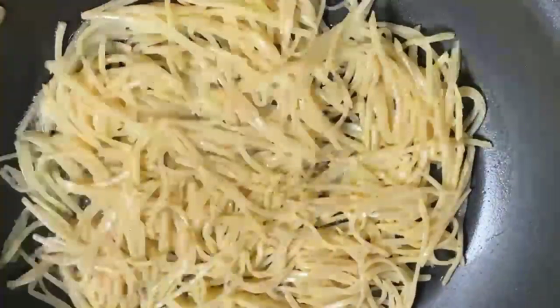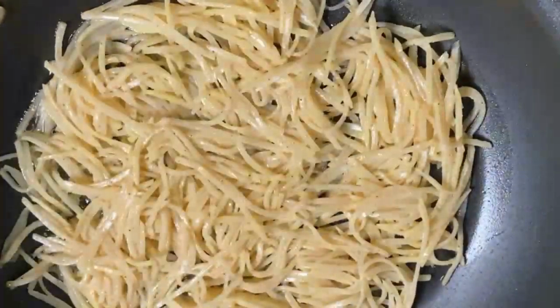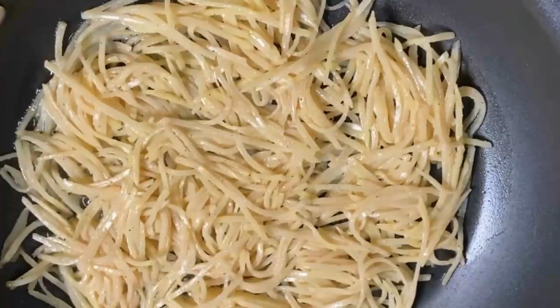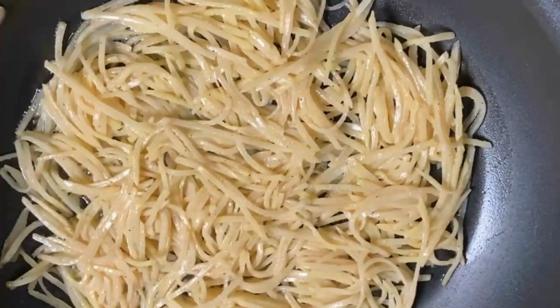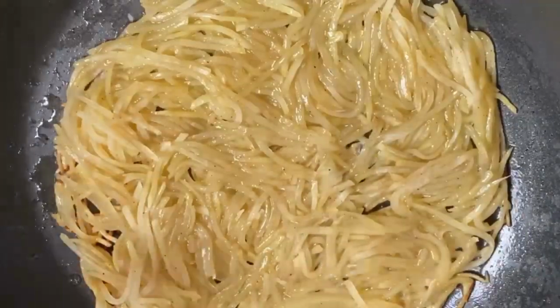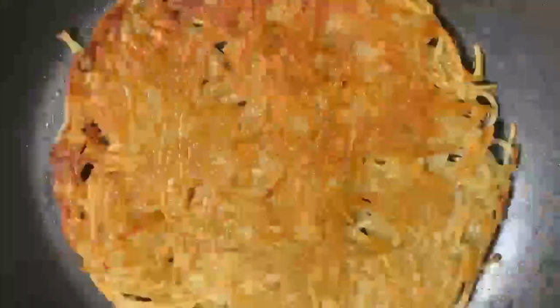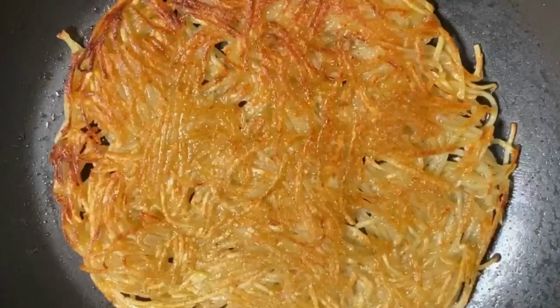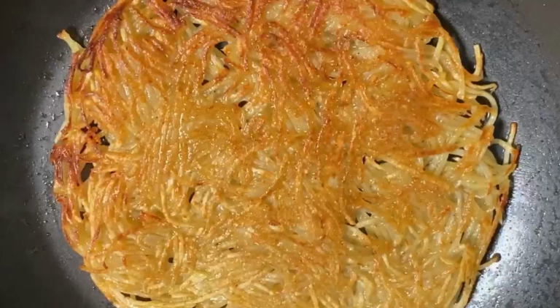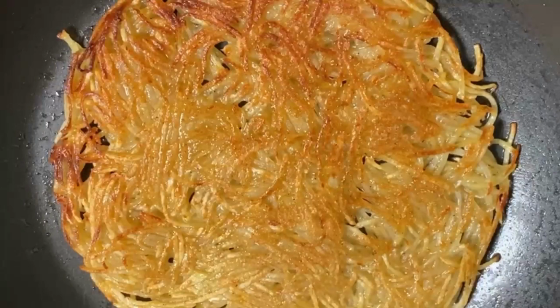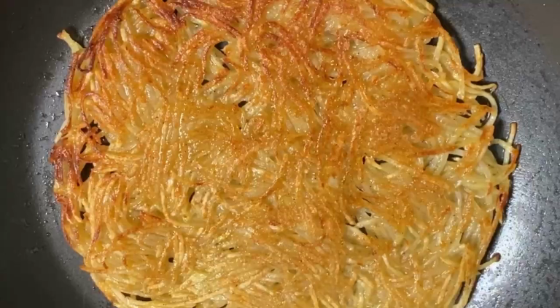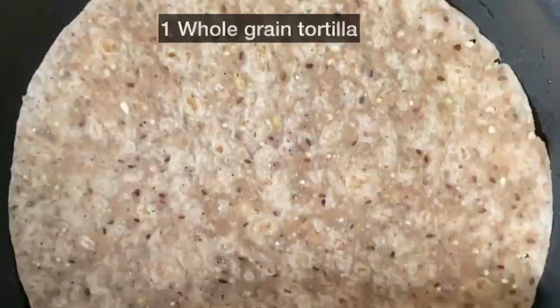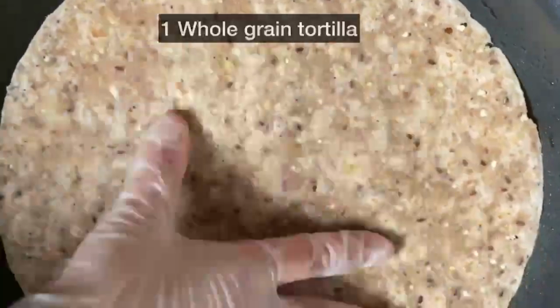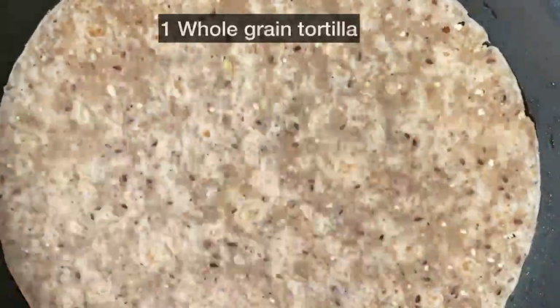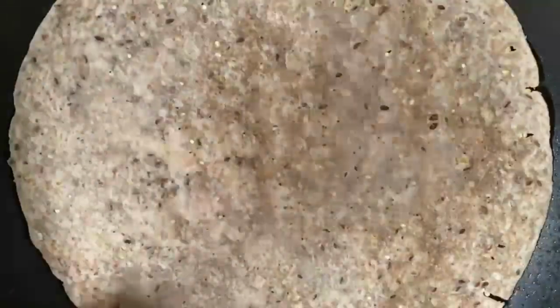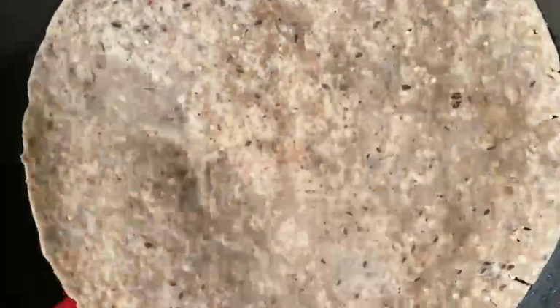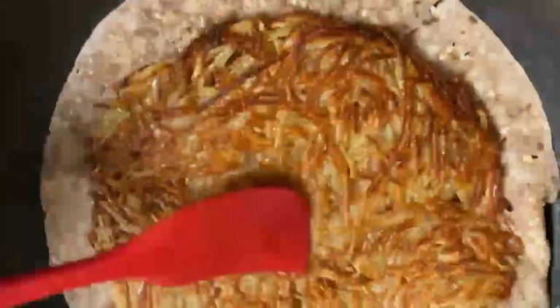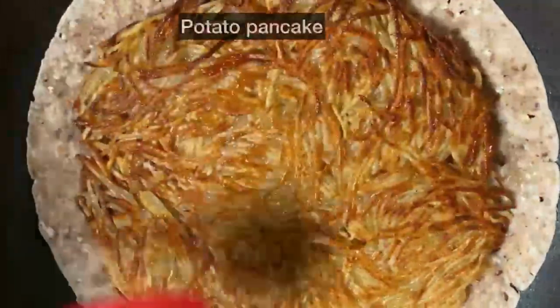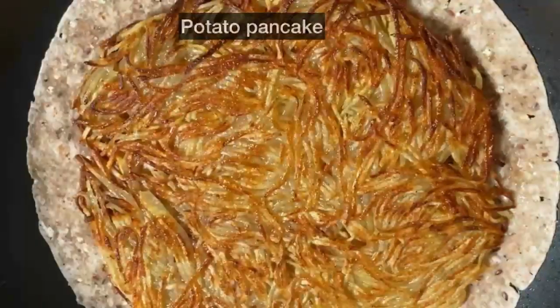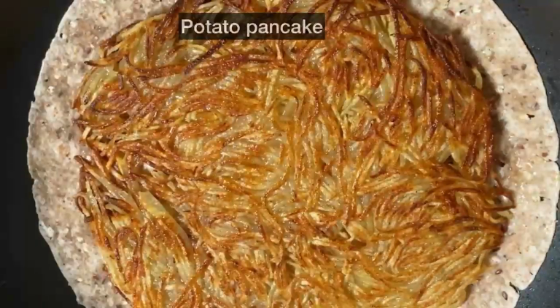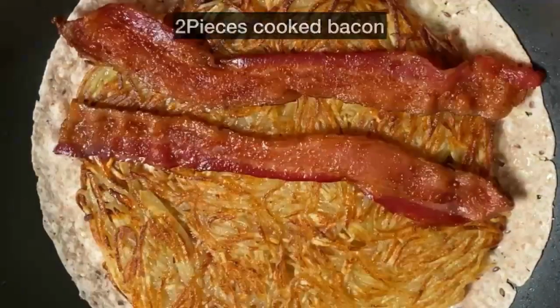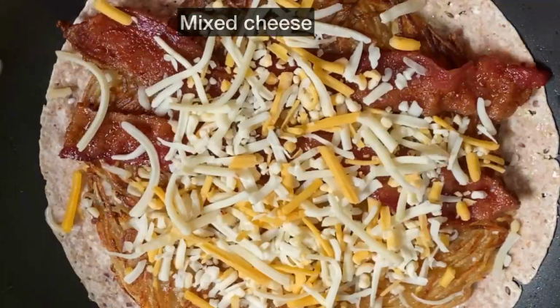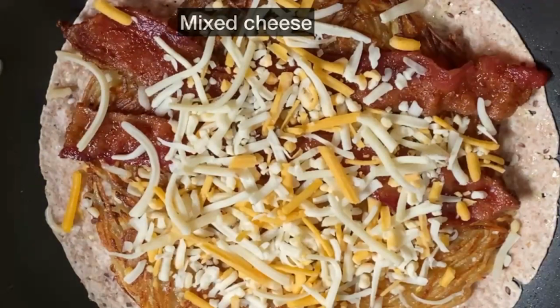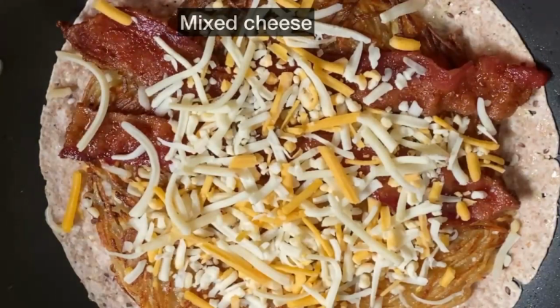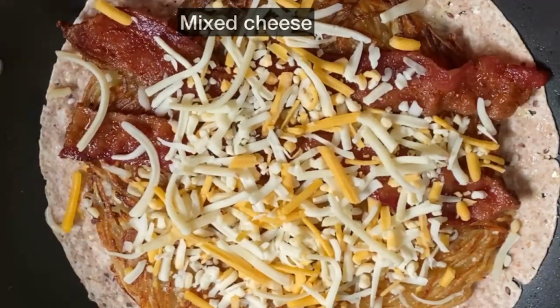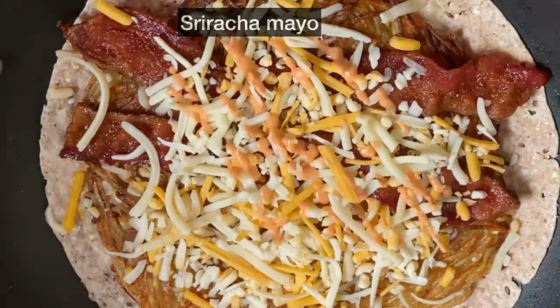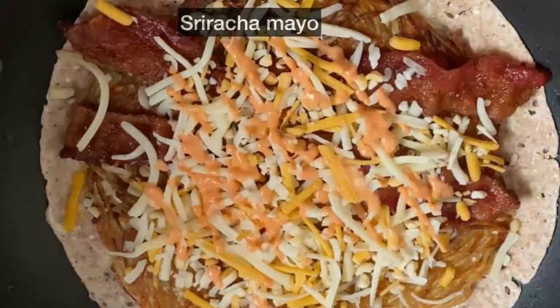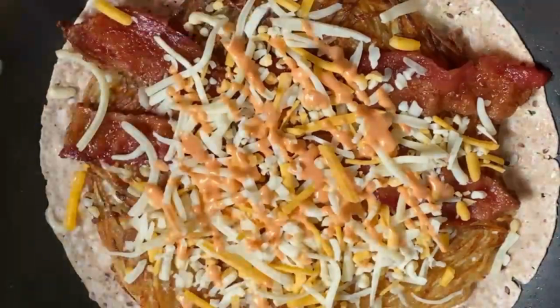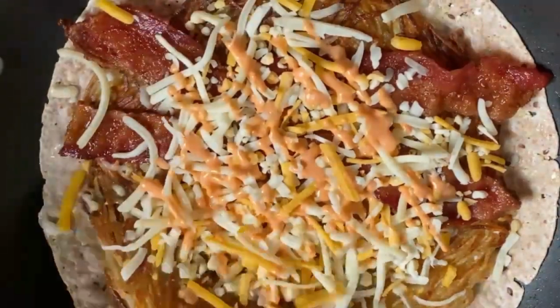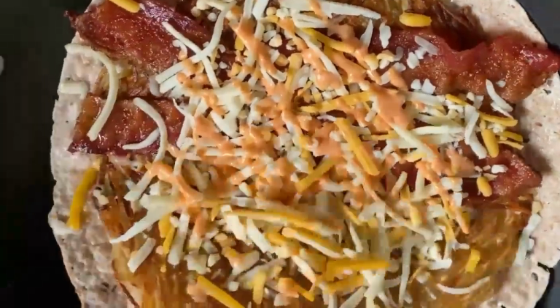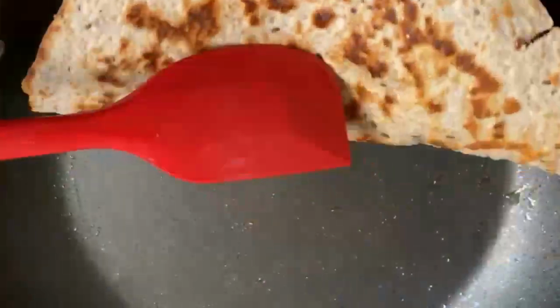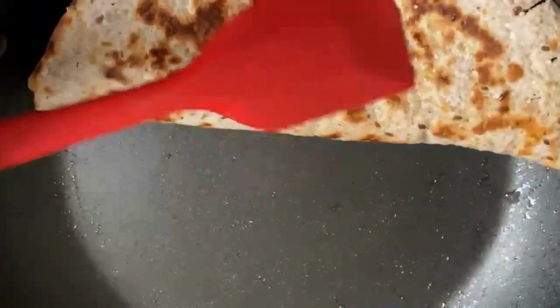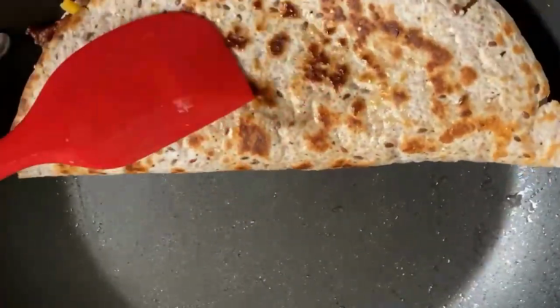Flip the potato pancake over when the bottom turns golden brown. After 4 to 5 minutes, place the tortilla on top of the potato pancake and flip them together. Add baked bacon, cheese, and sriracha mayo on top and fold the quesadilla in half.